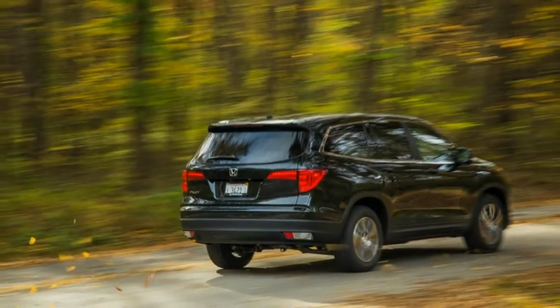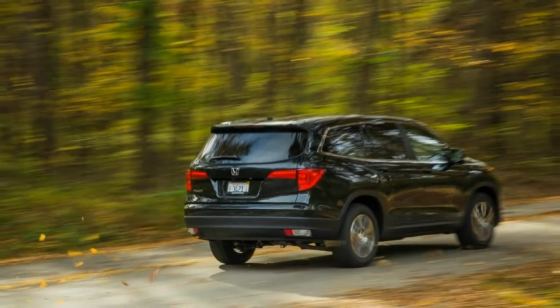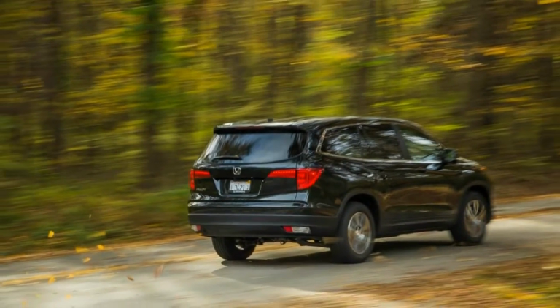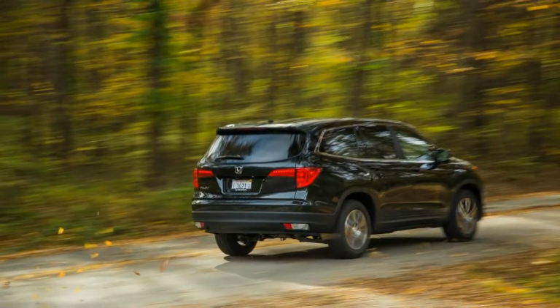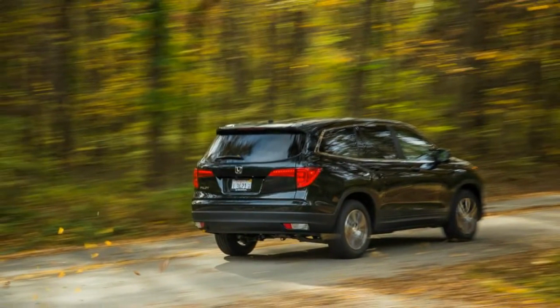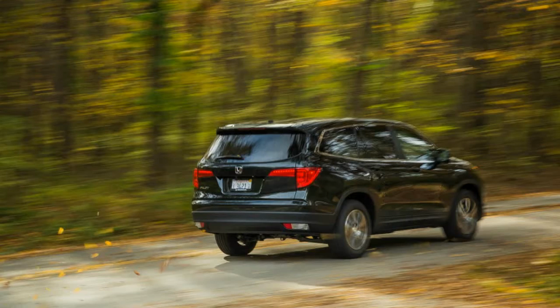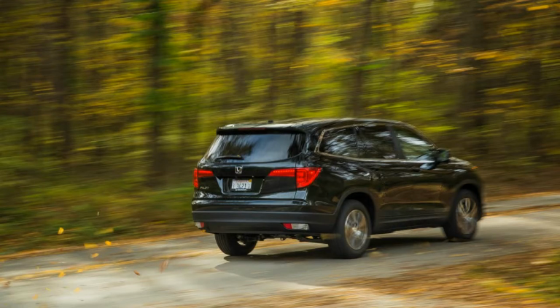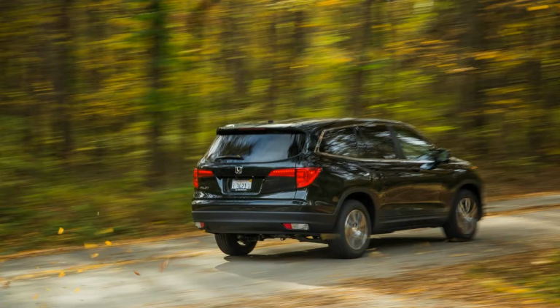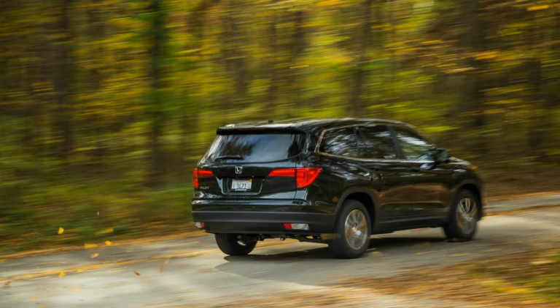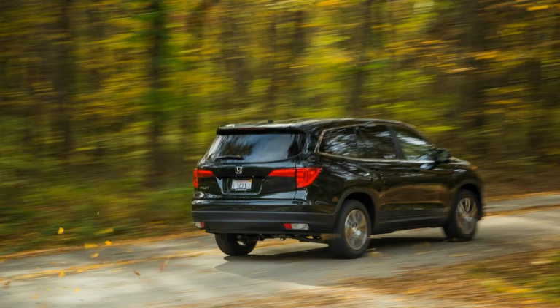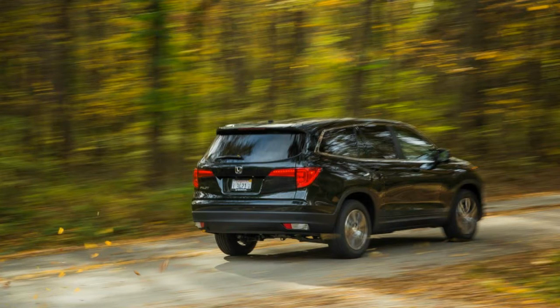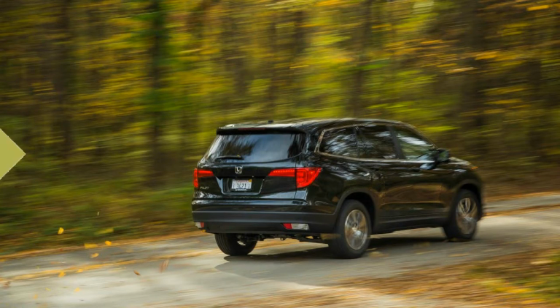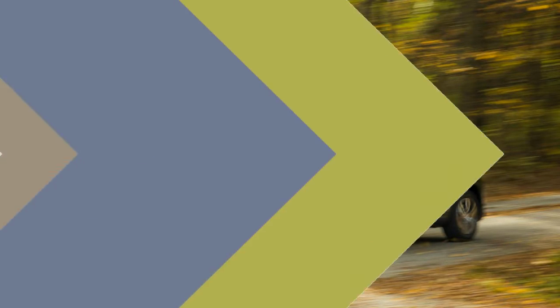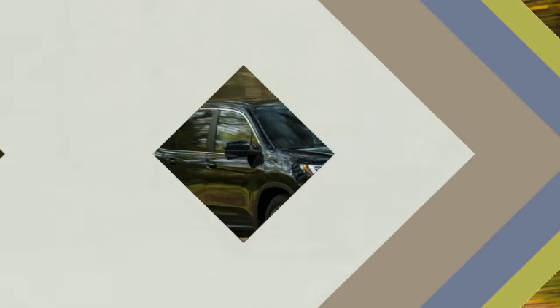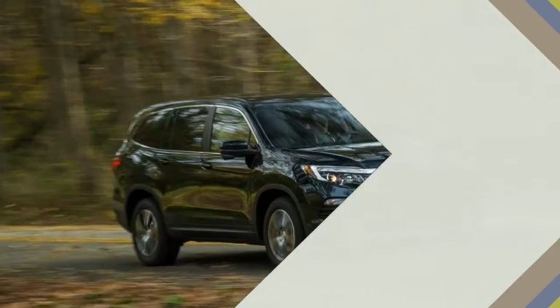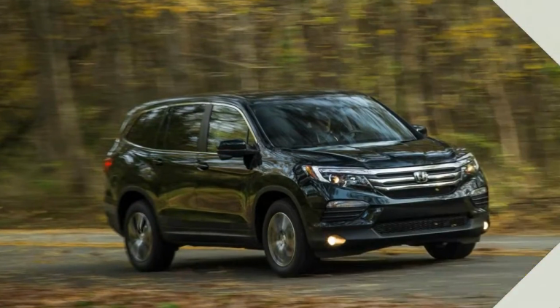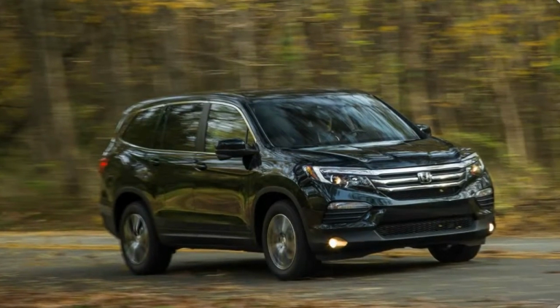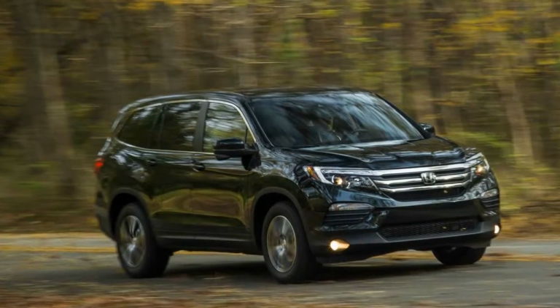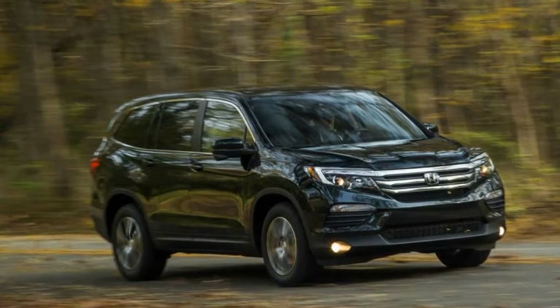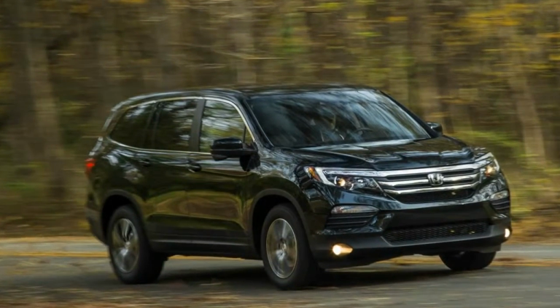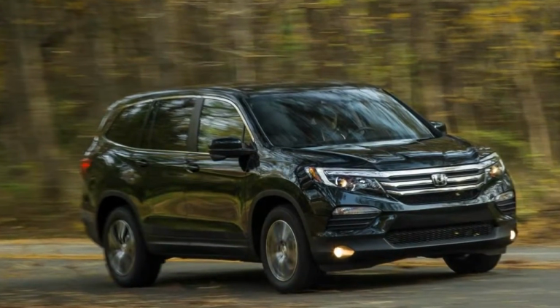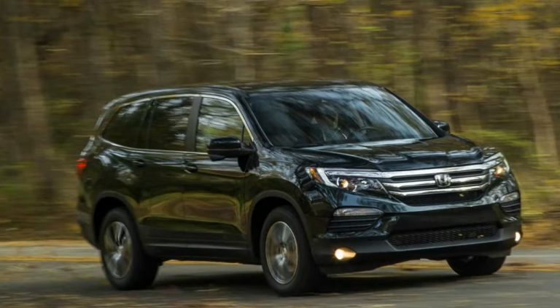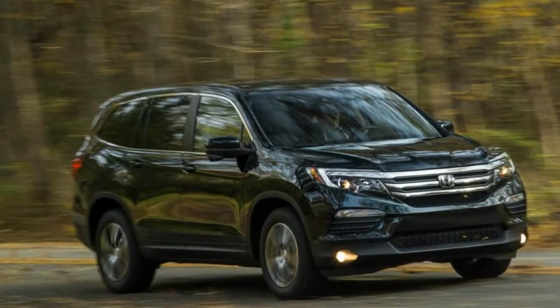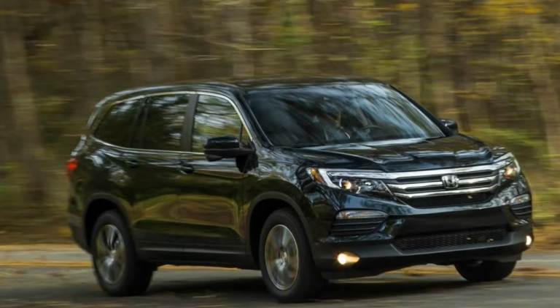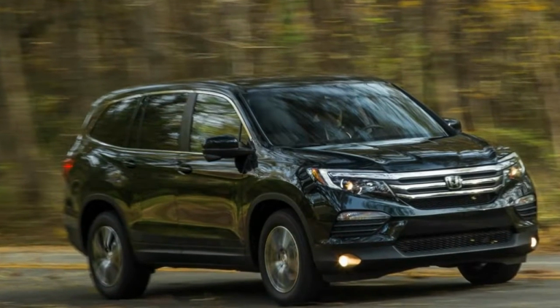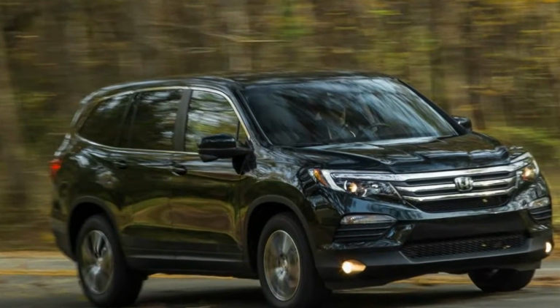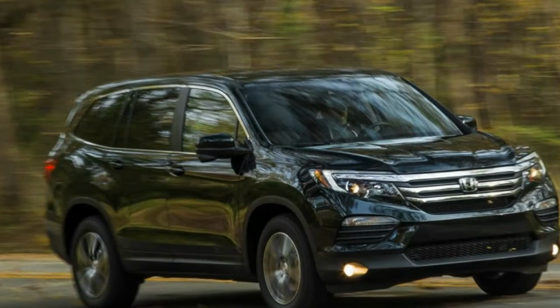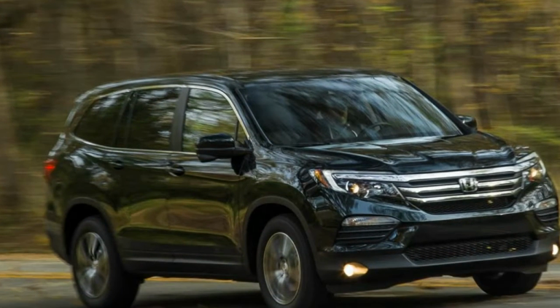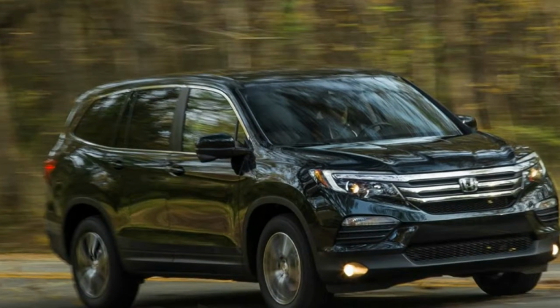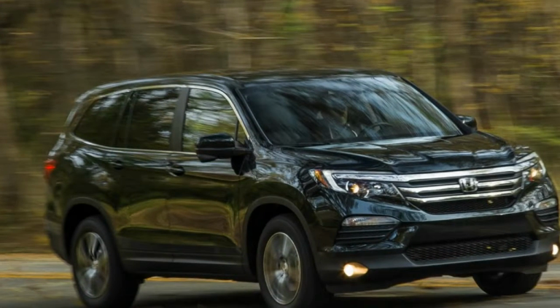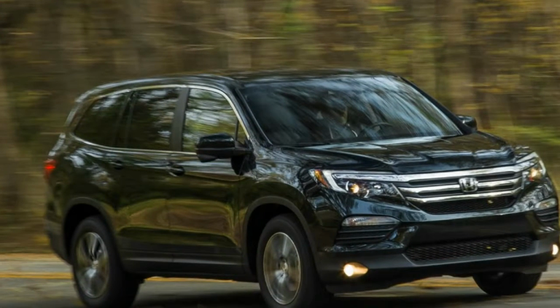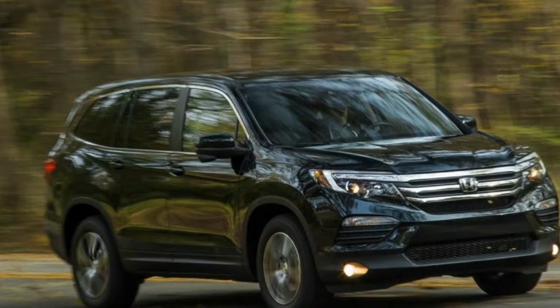It can tow up to 5,000 pounds with all-wheel drive, 3,500 with front drive. But more often than not, the payloads entail kids.